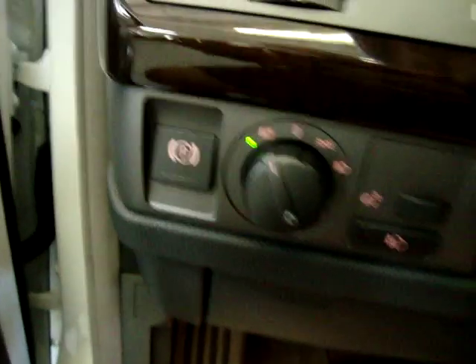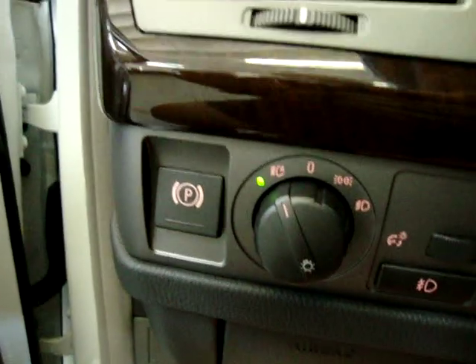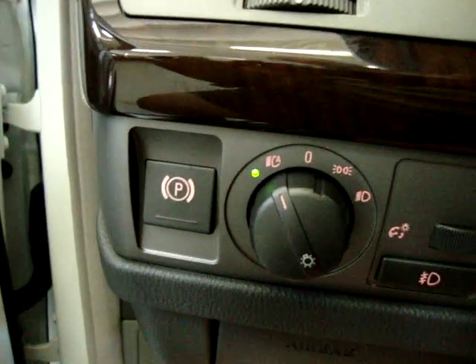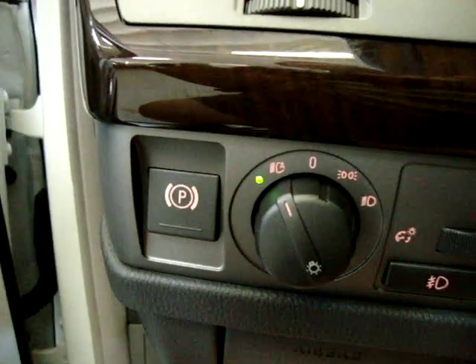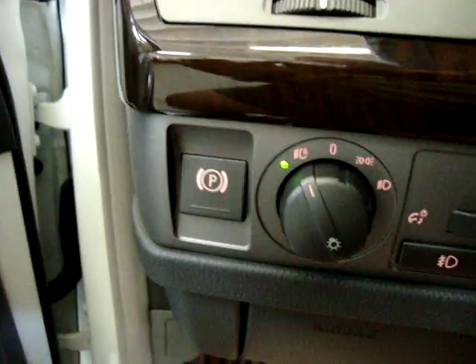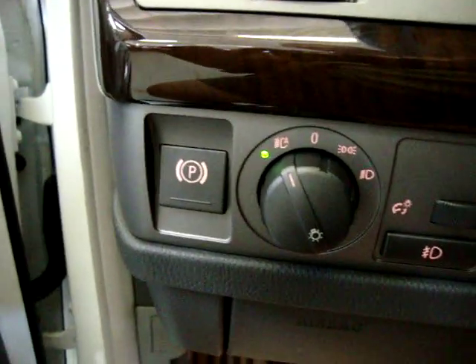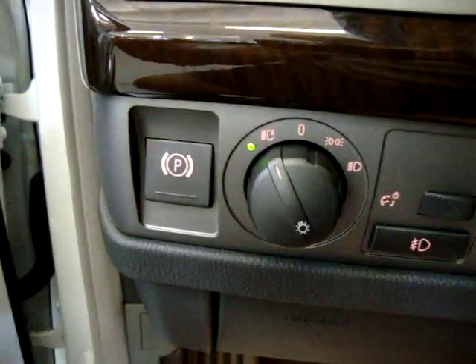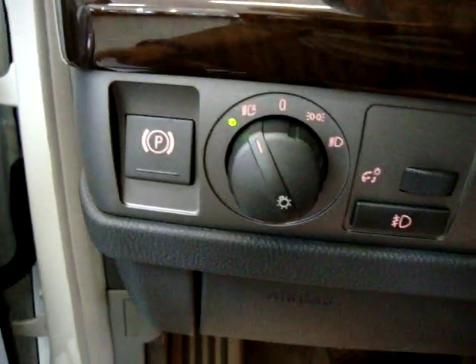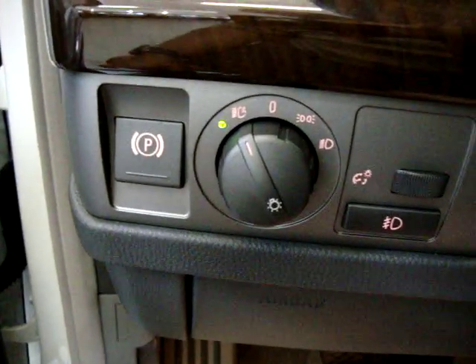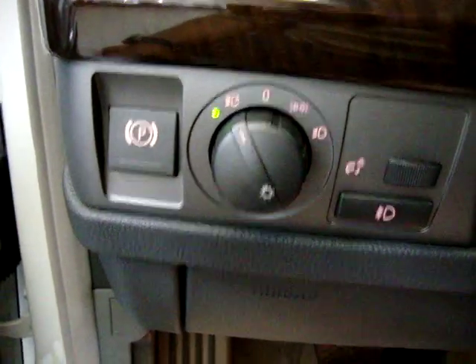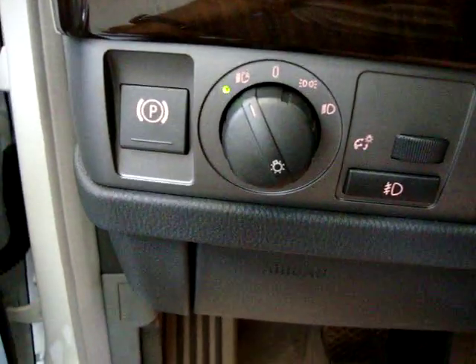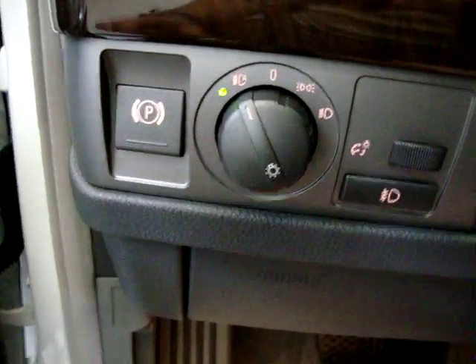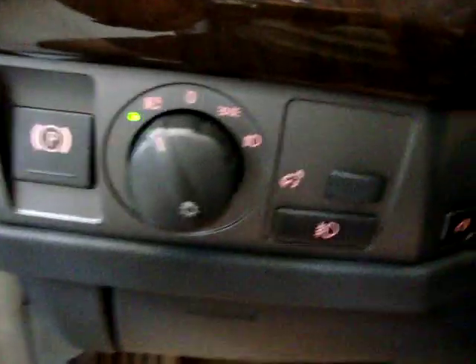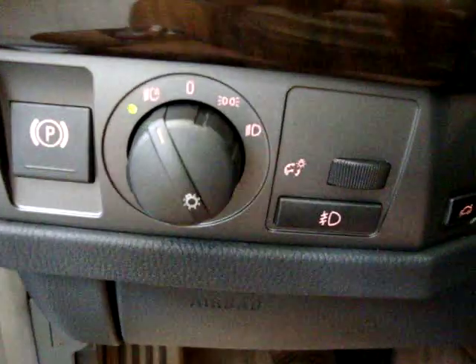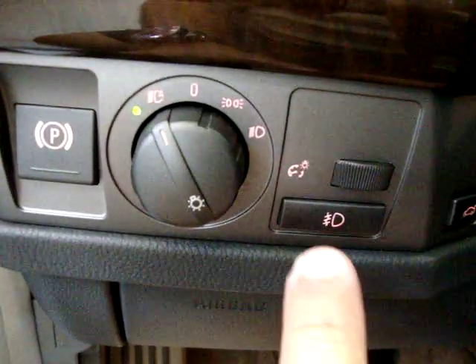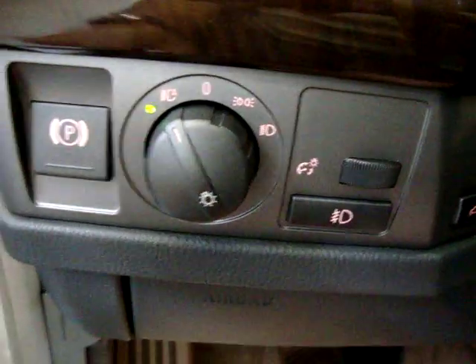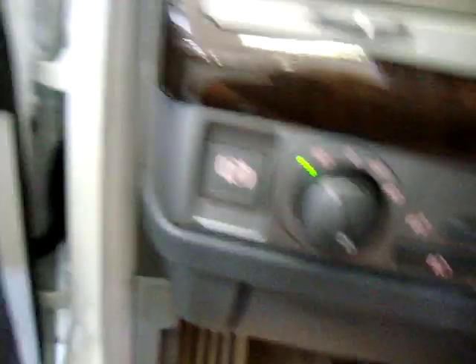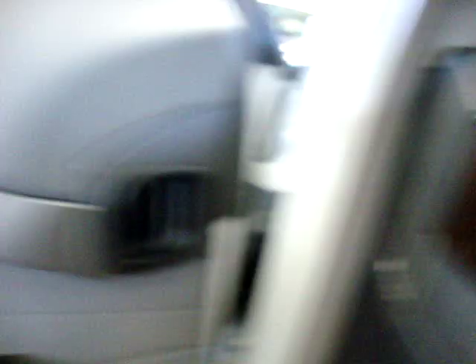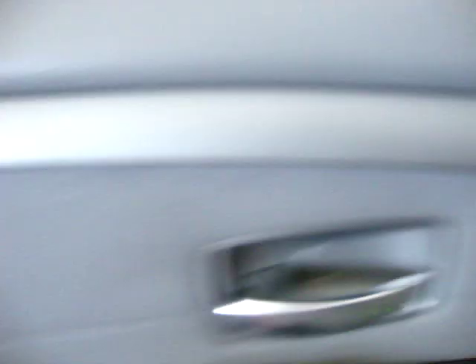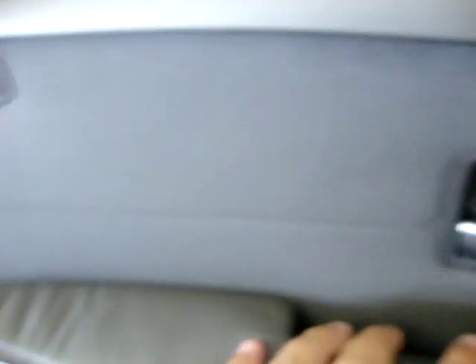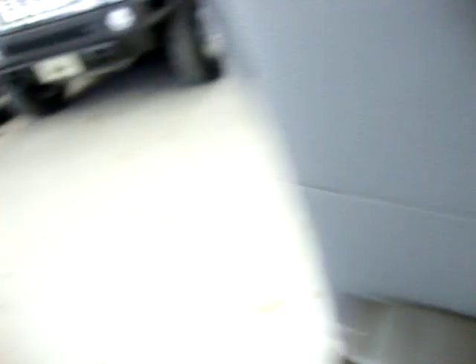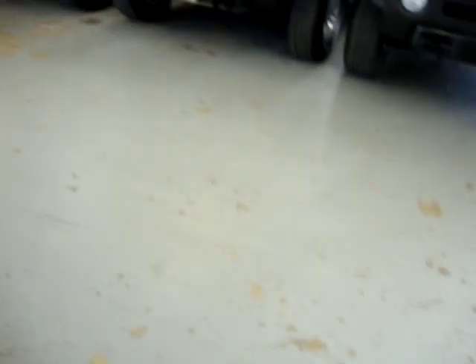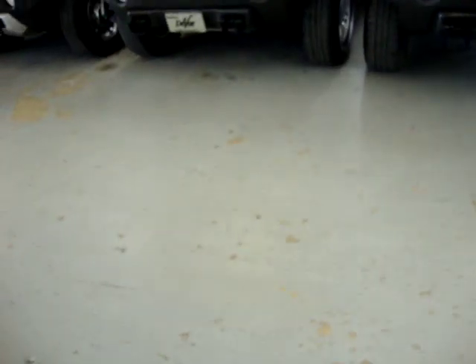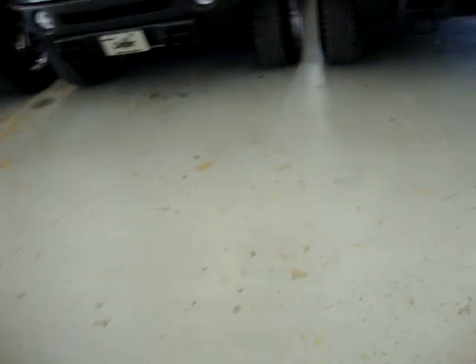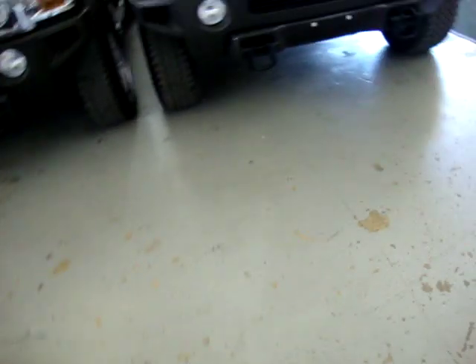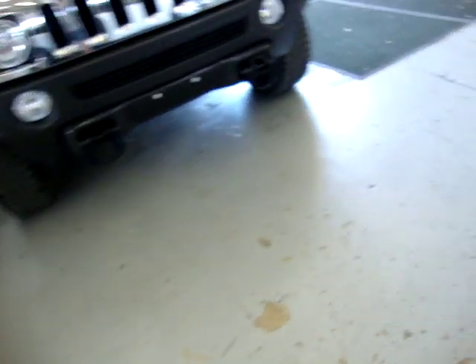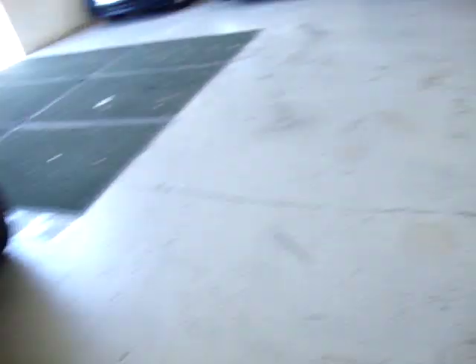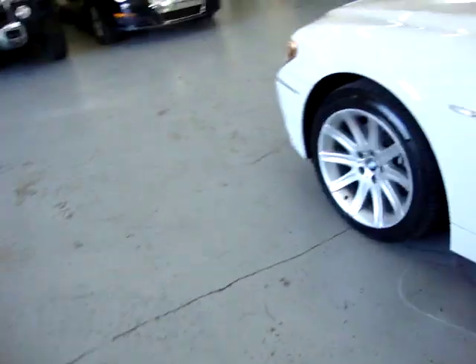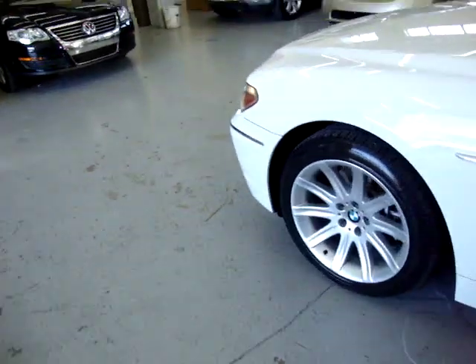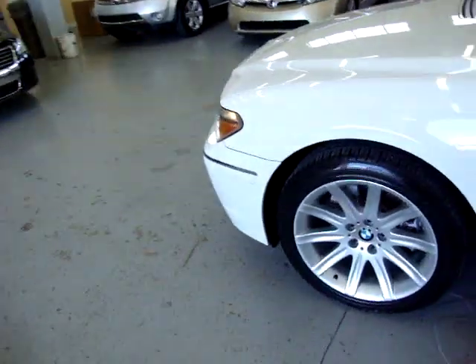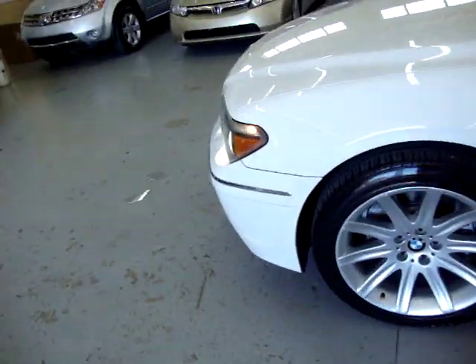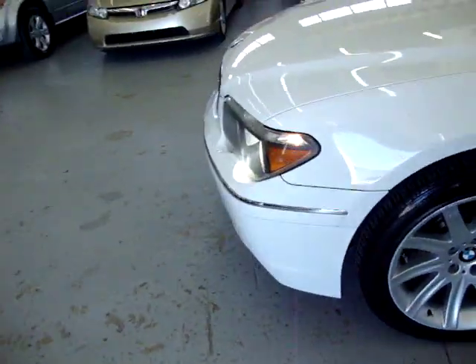Of course it's got xenon lights, and they are also automatic headlights. There's your fog light switch over here. The xenon lights are the HID lights - those lights that look blue at night.